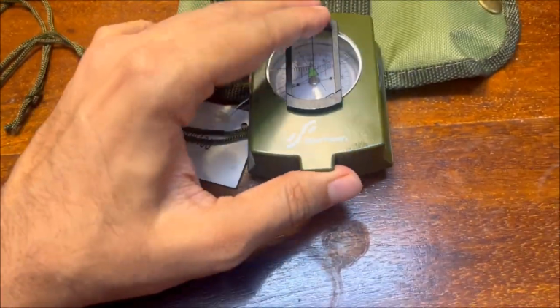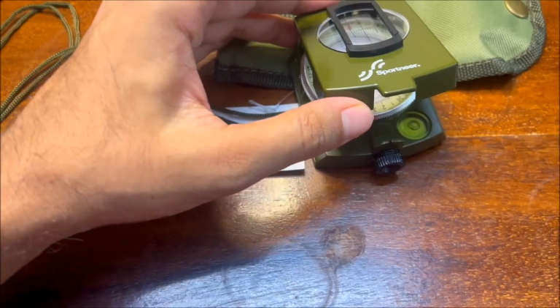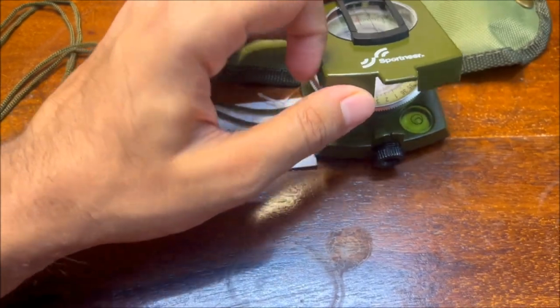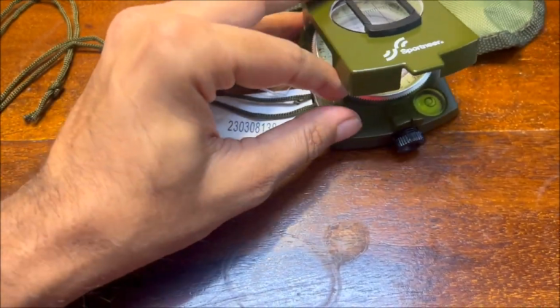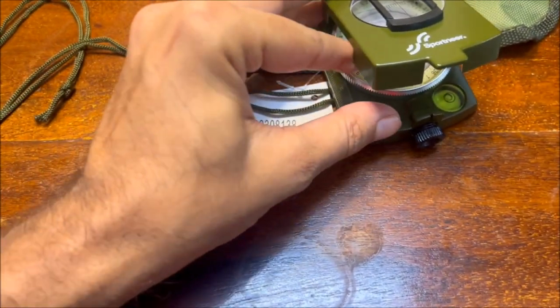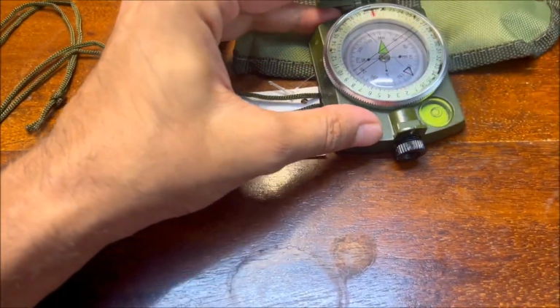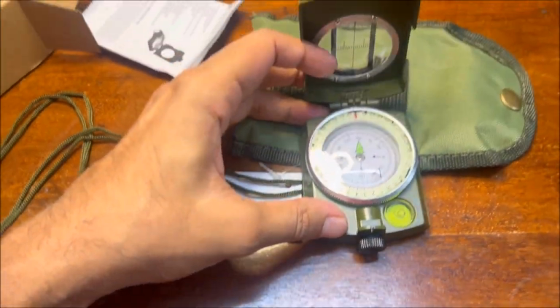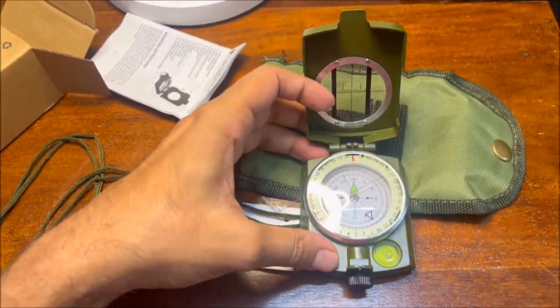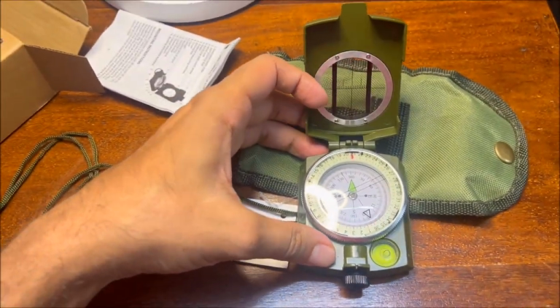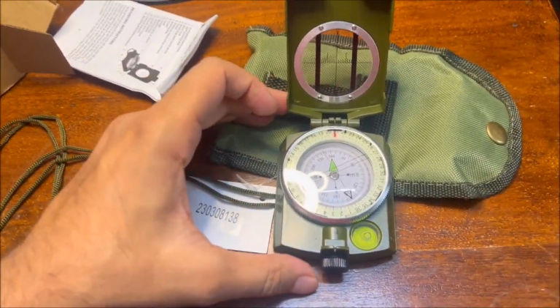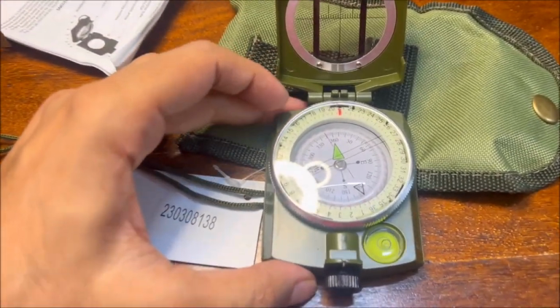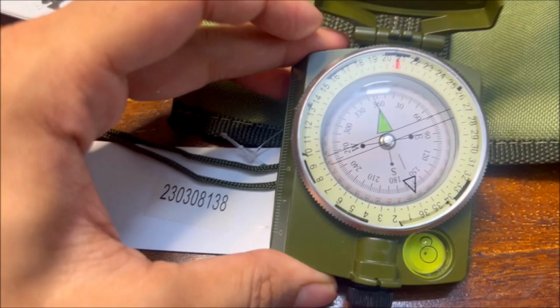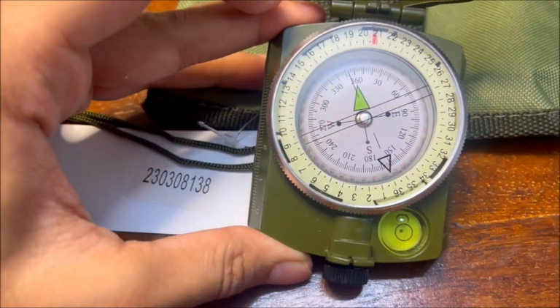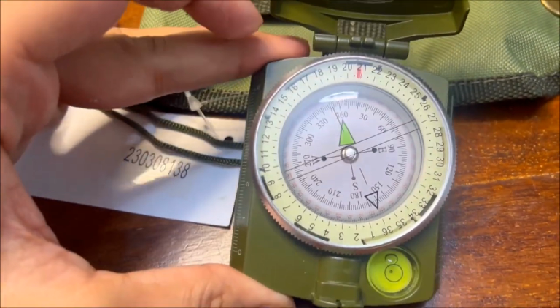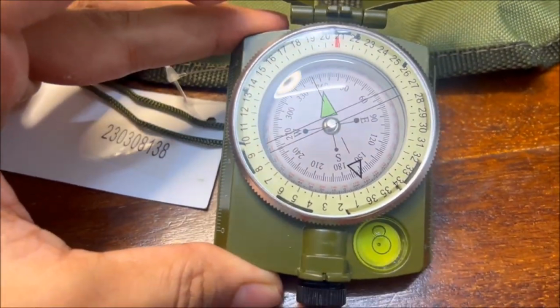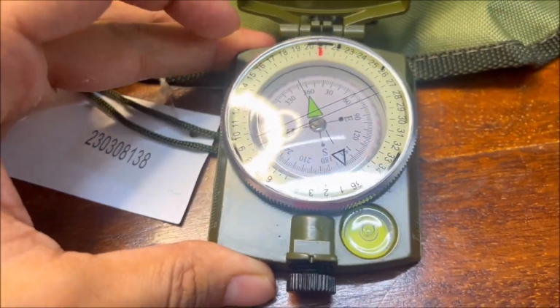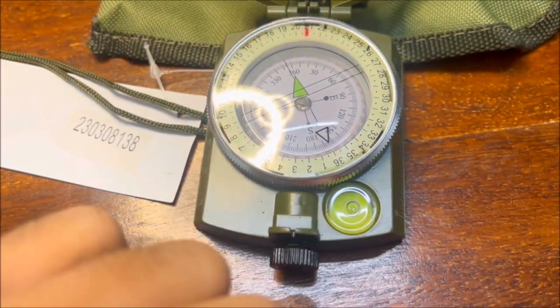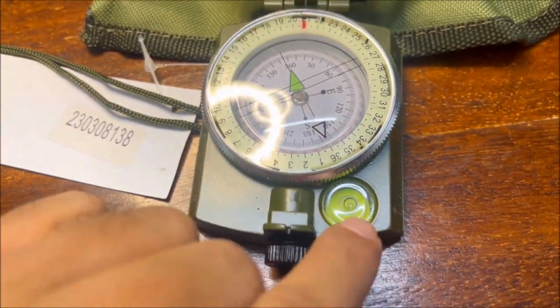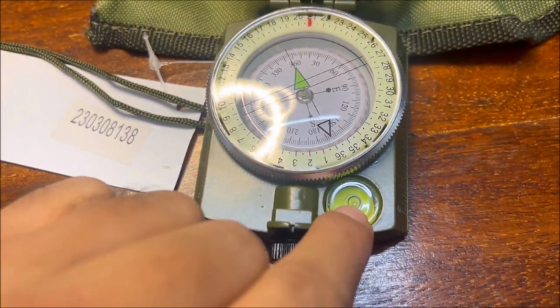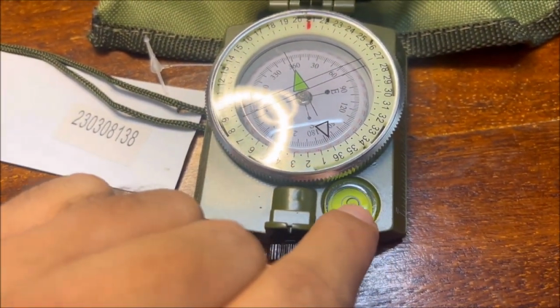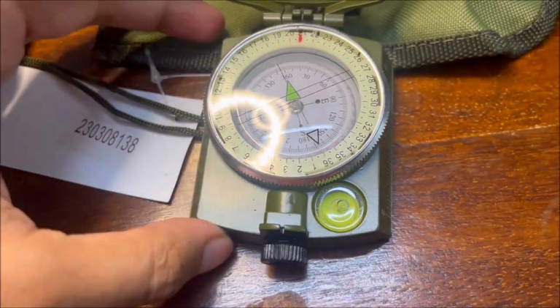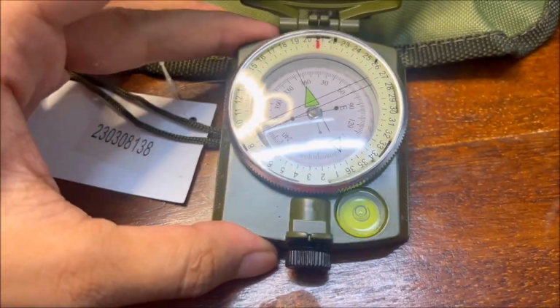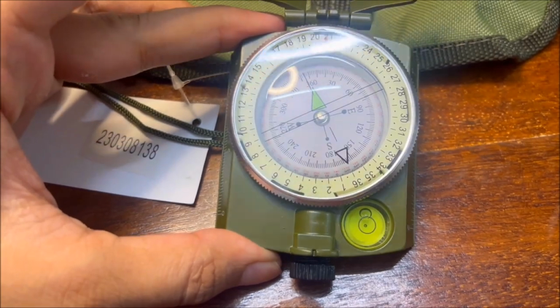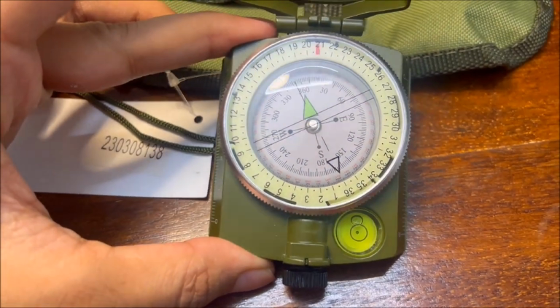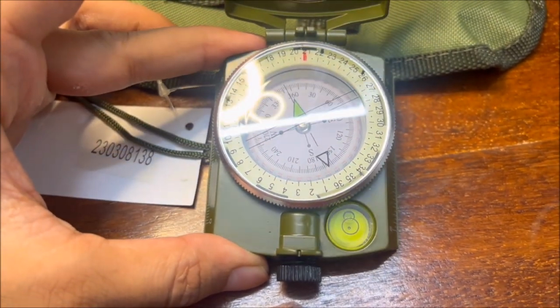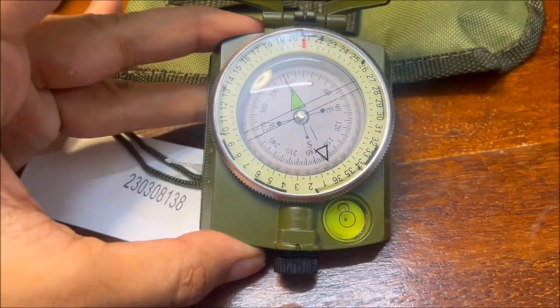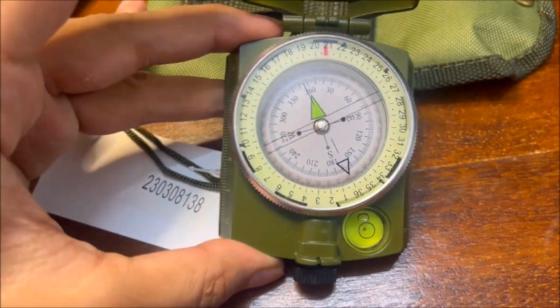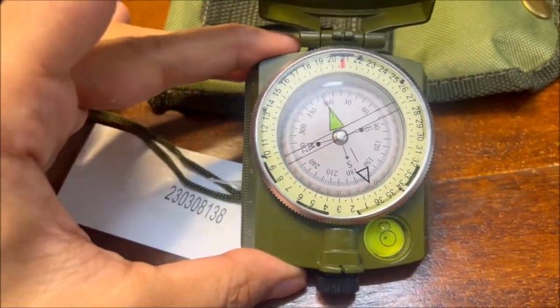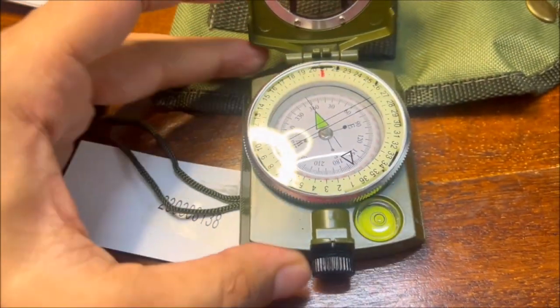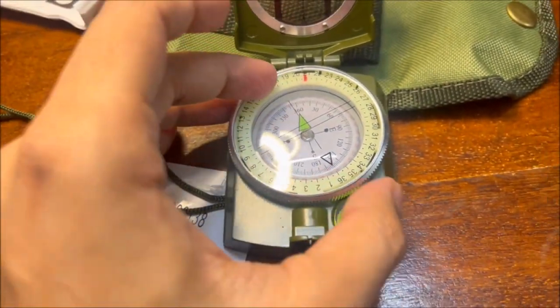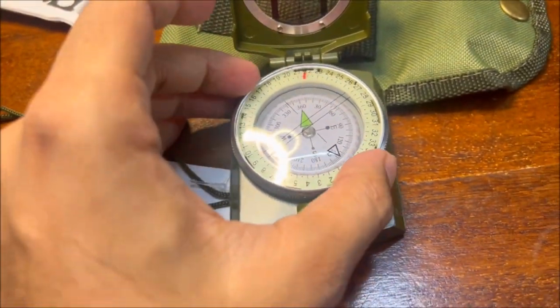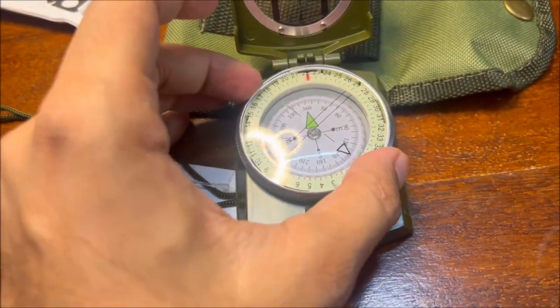The compass interface glows in the dark when night falls. It is important to remember that the level indicator is at the center. Before doing any measurements, the compass dial will only move after the level indicator has moved to the center.